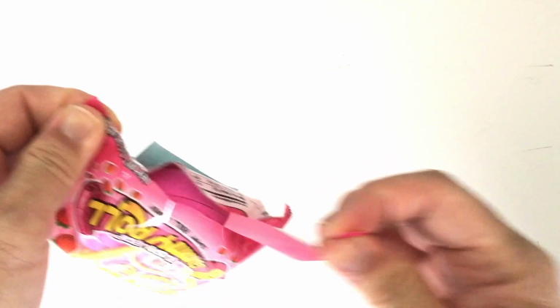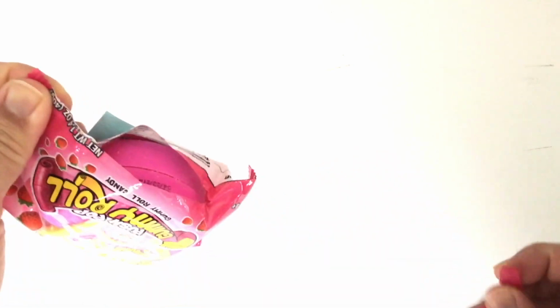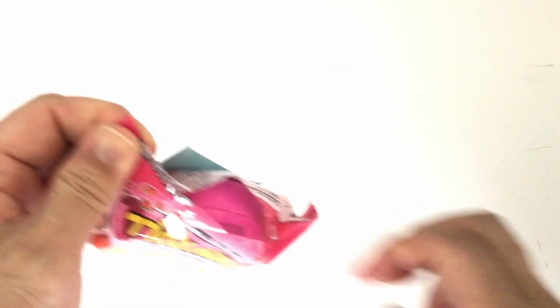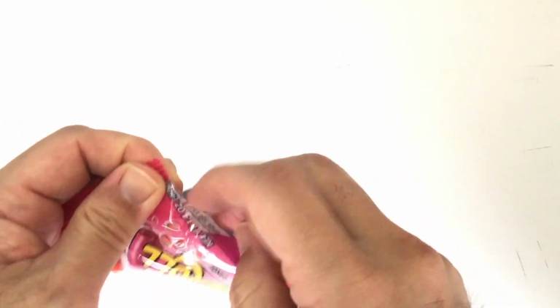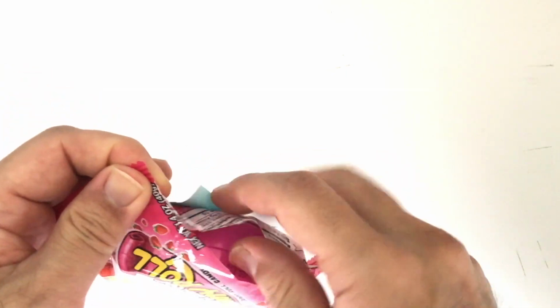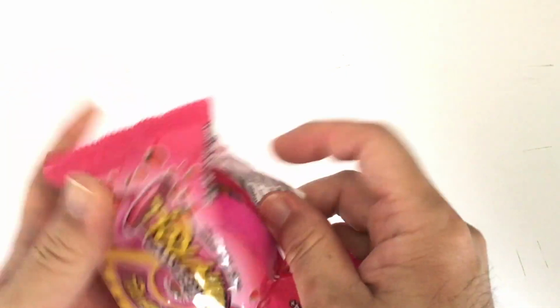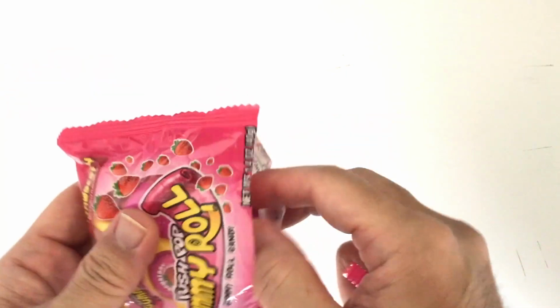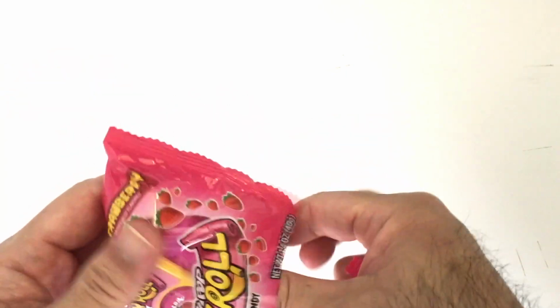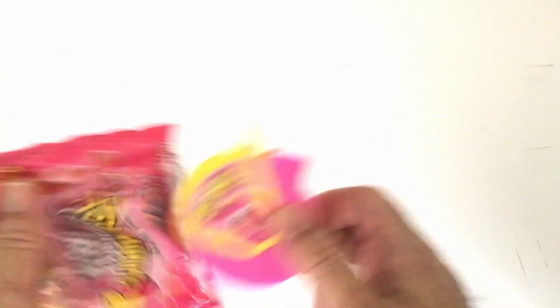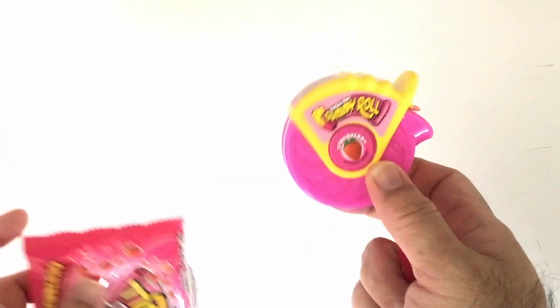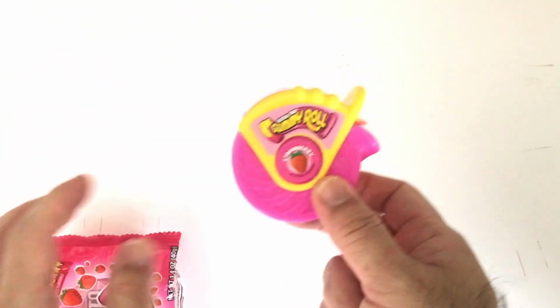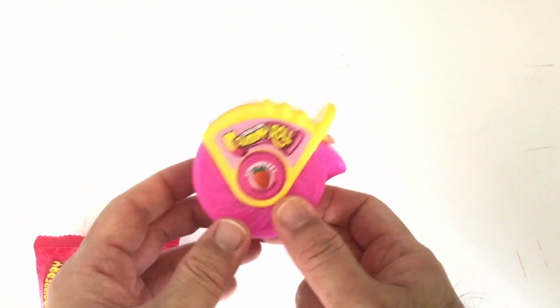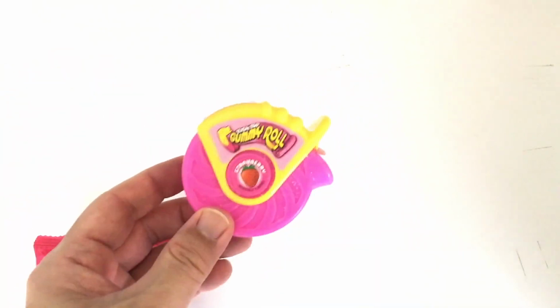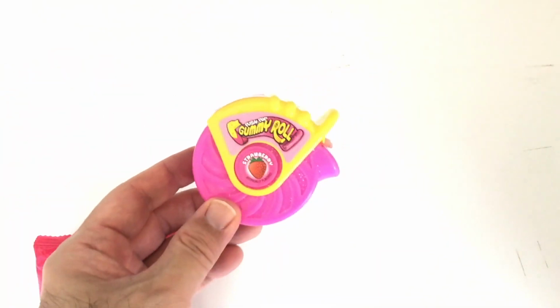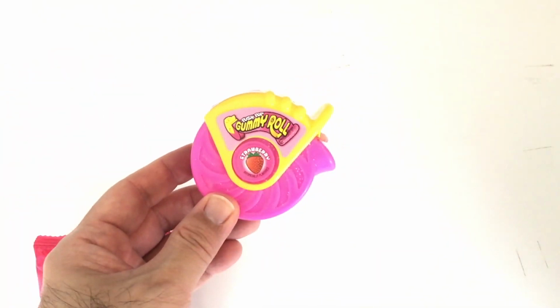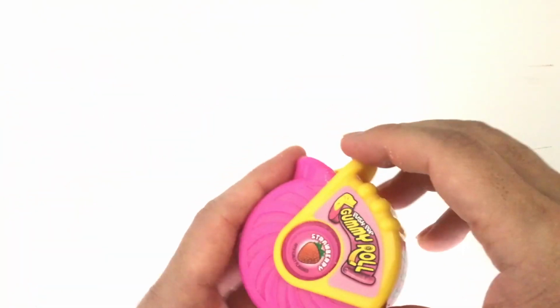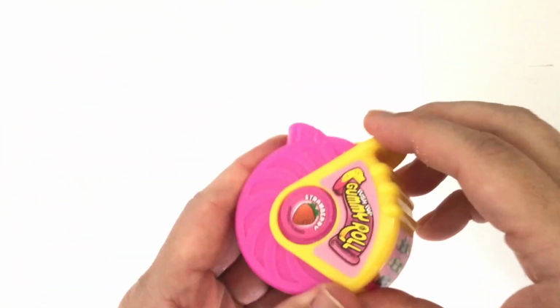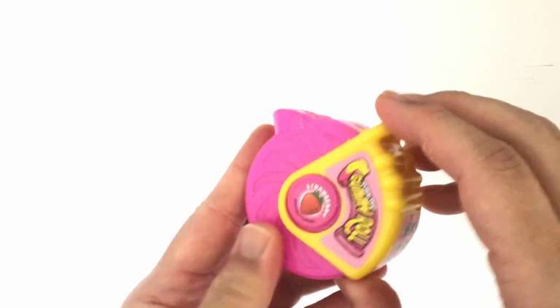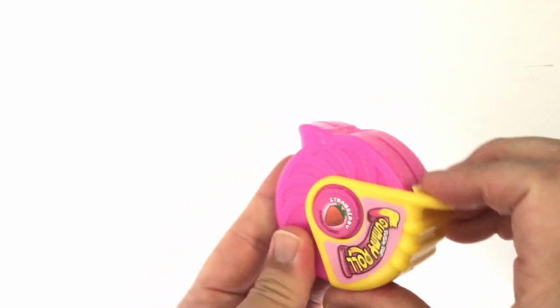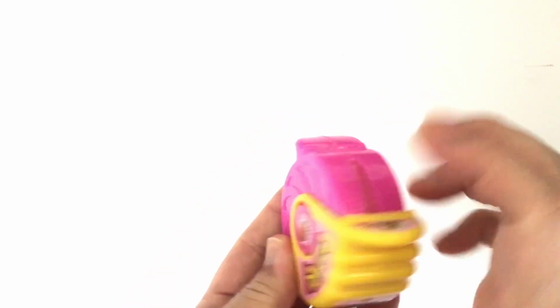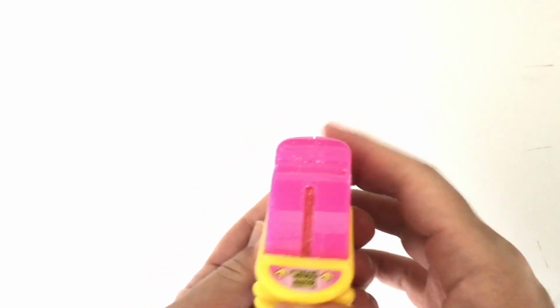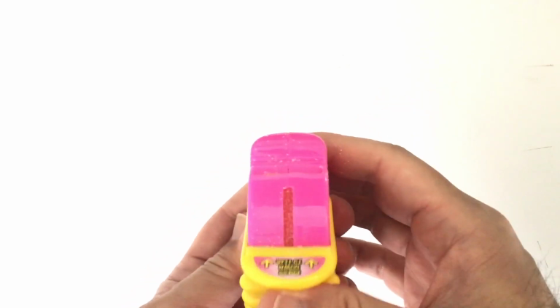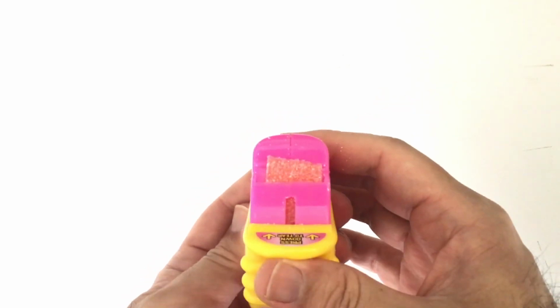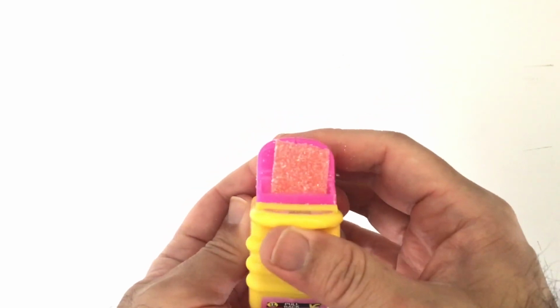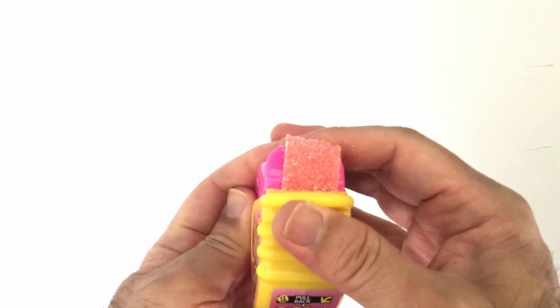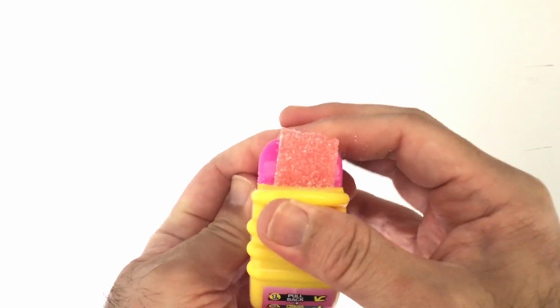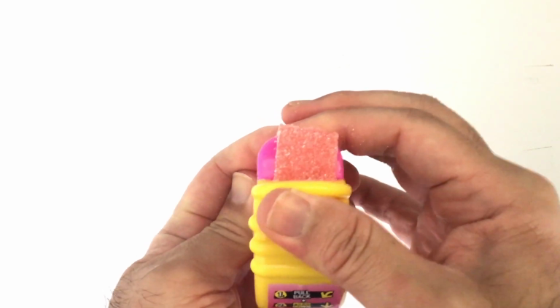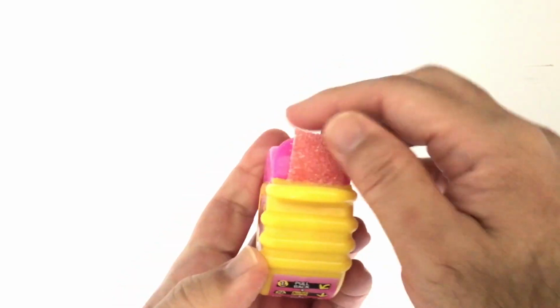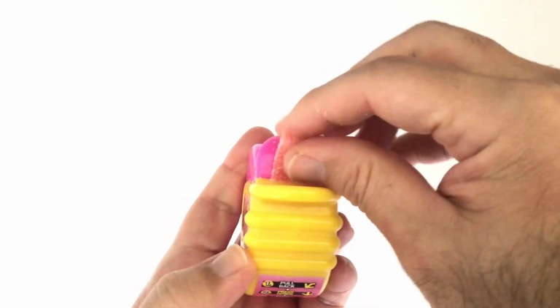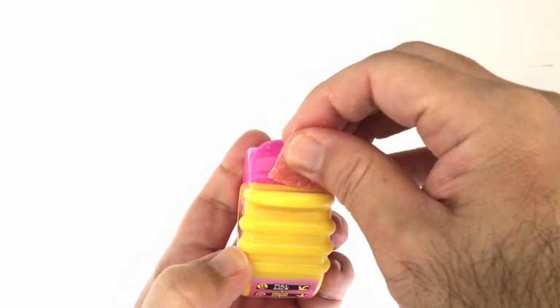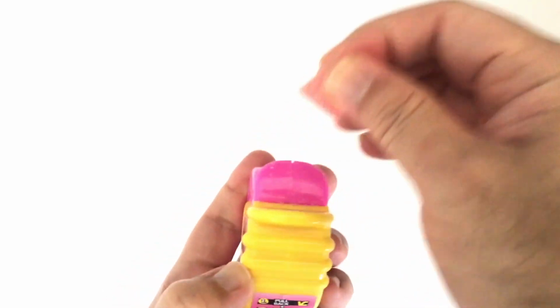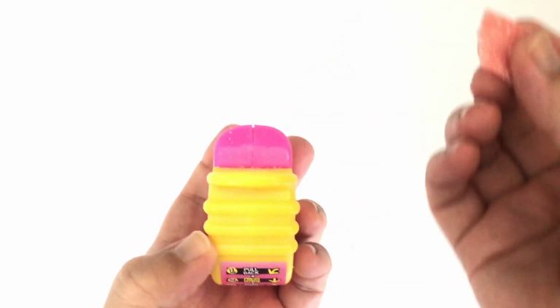They come in a dispenser that looks like a tape measure. How they work is simple: just pull back, press down, and push forward. Then tear away the candy.